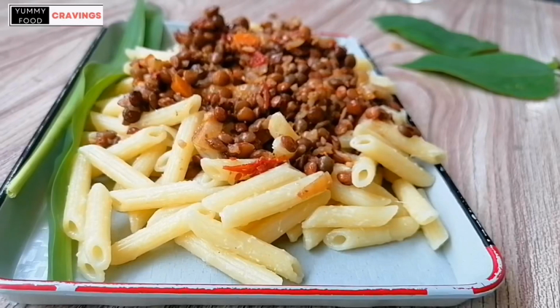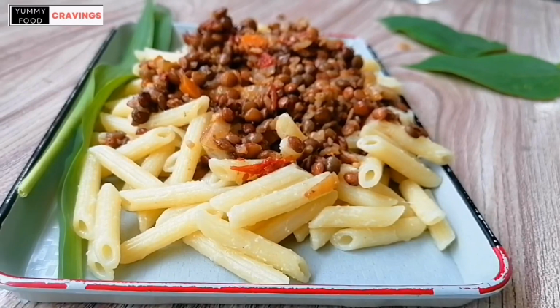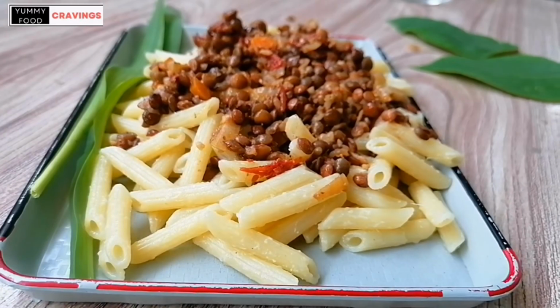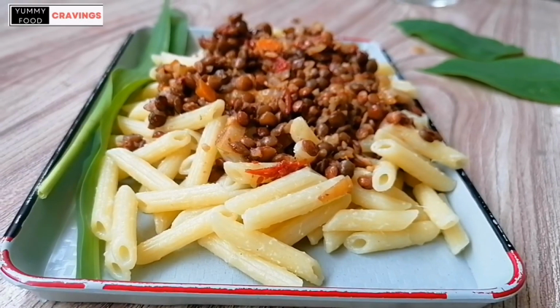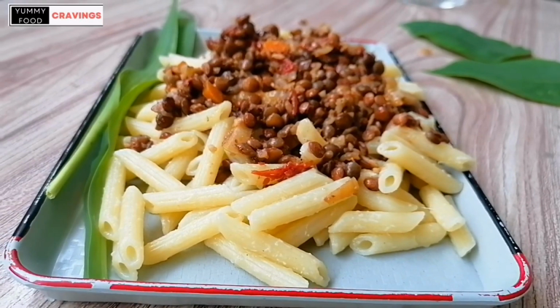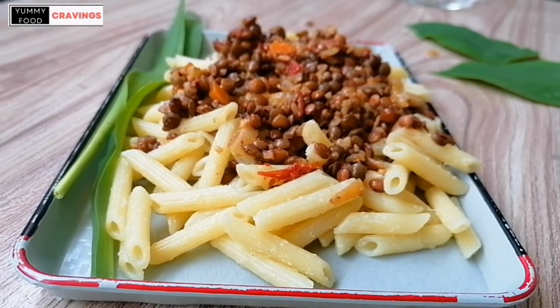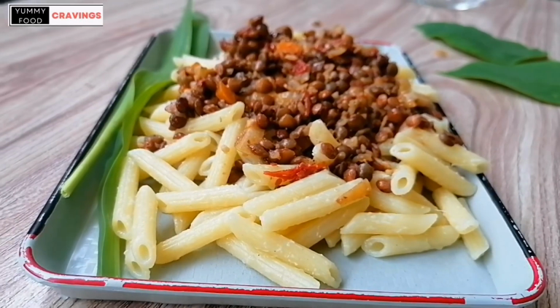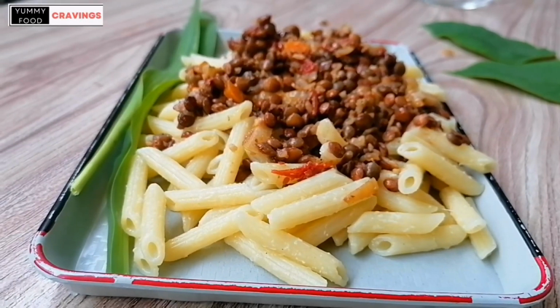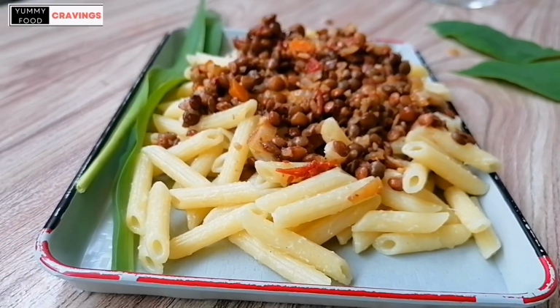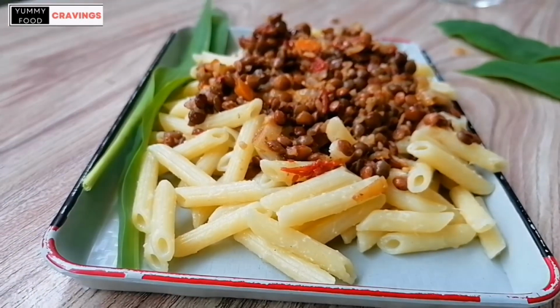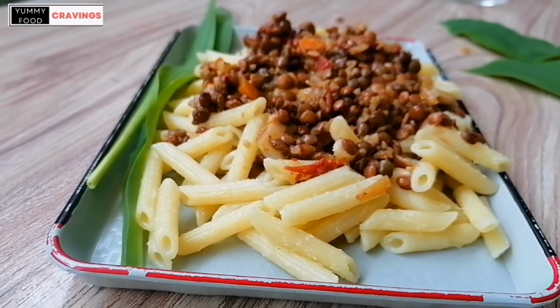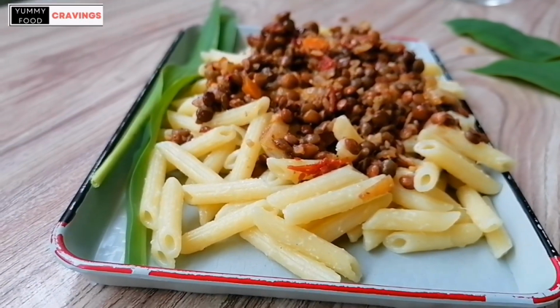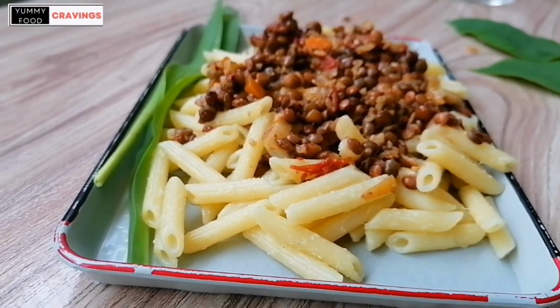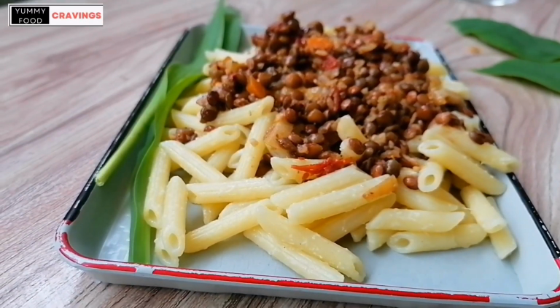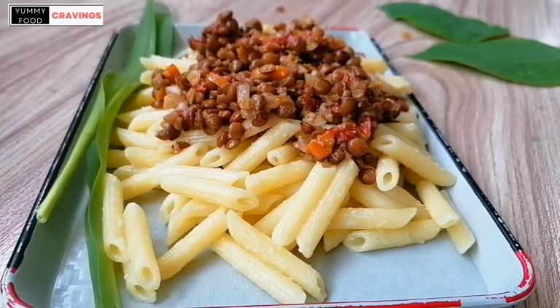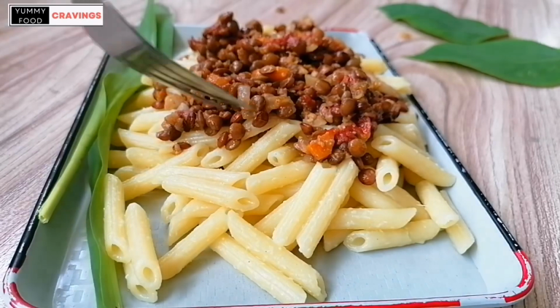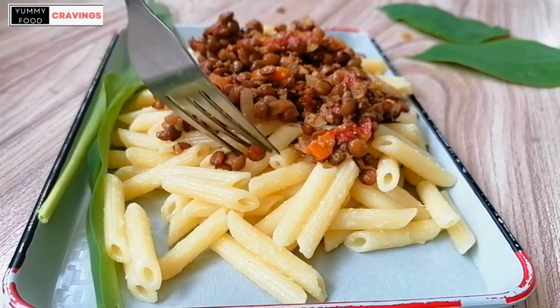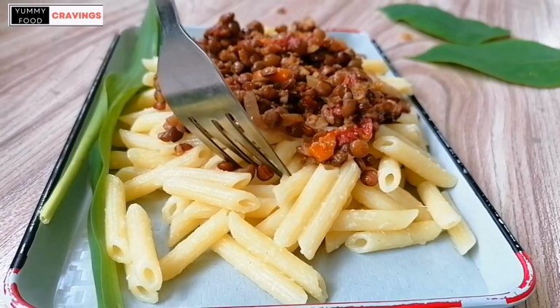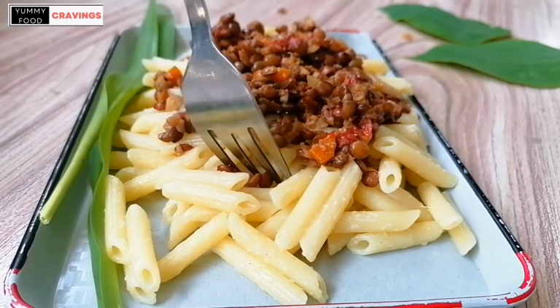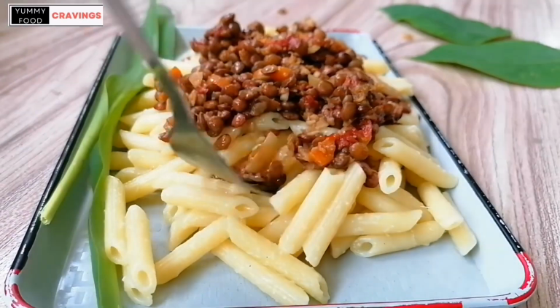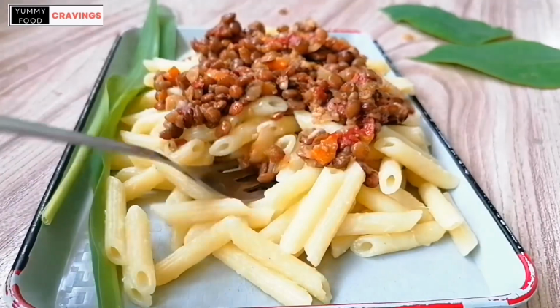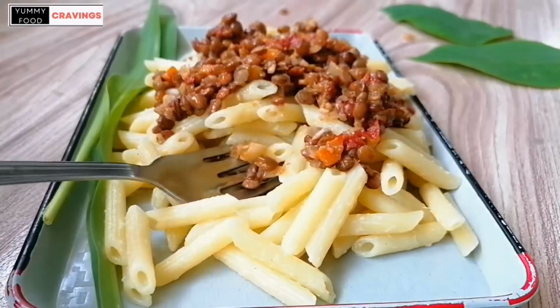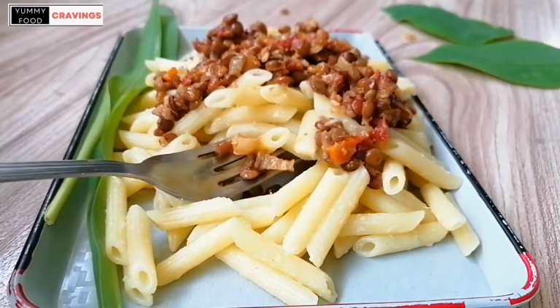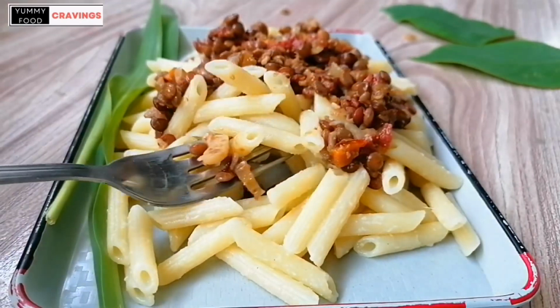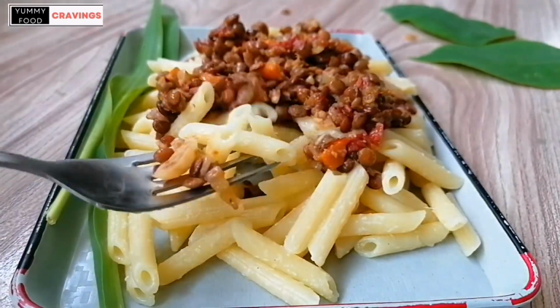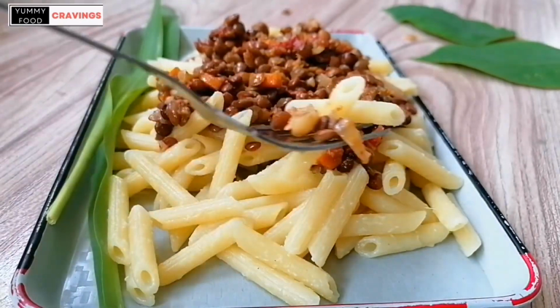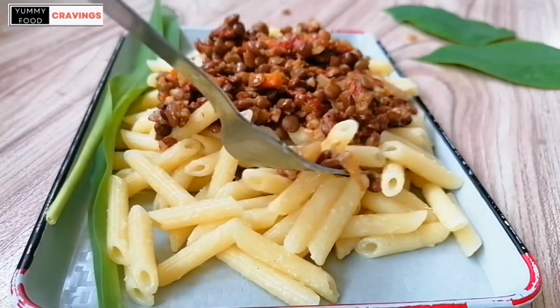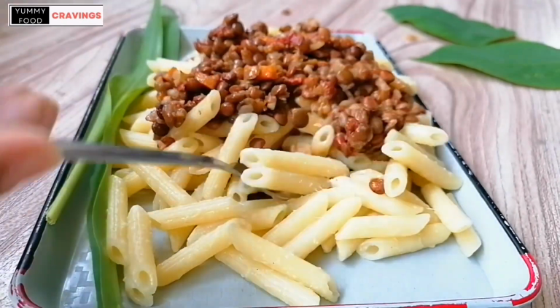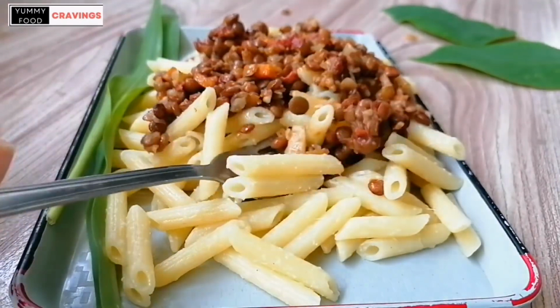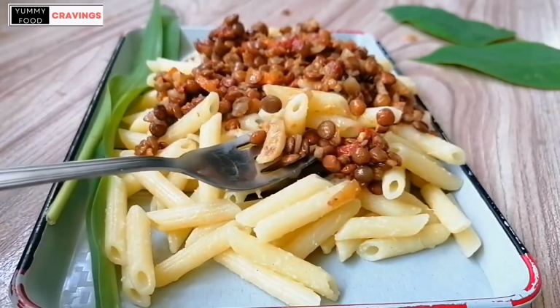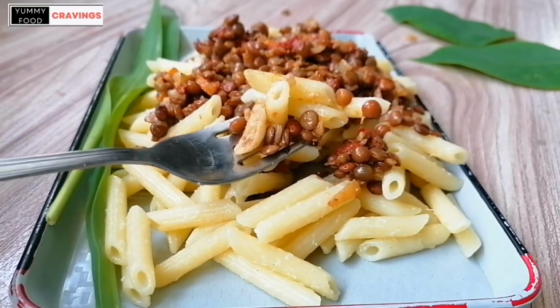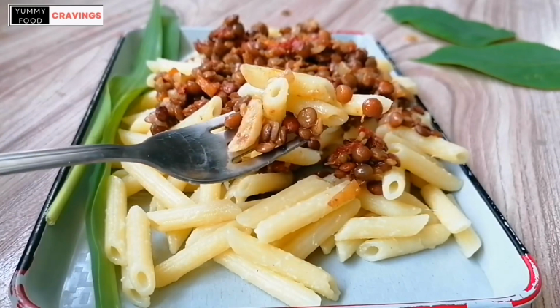Welcome to Yummy Food Cravings. Today we are going to make lentil bolognese. It is a rich and hearty pasta sauce that is budget friendly and full of bold flavours.